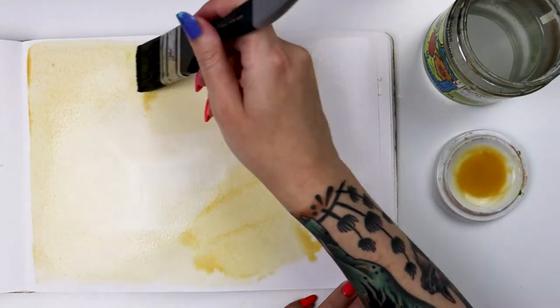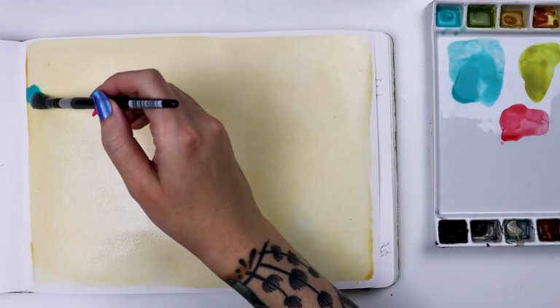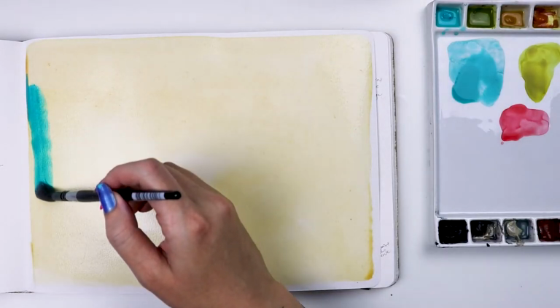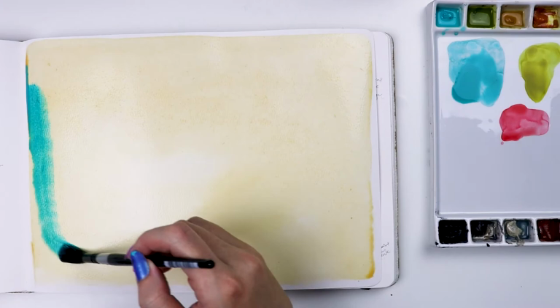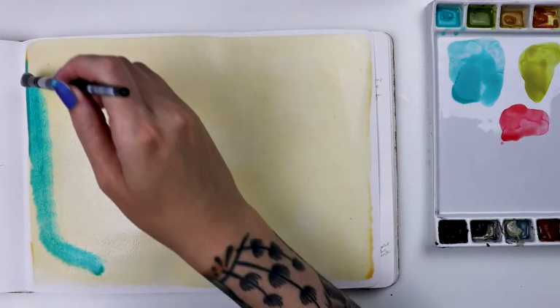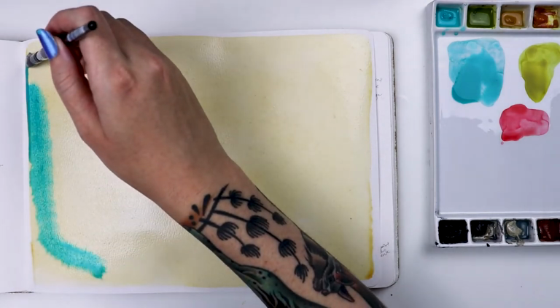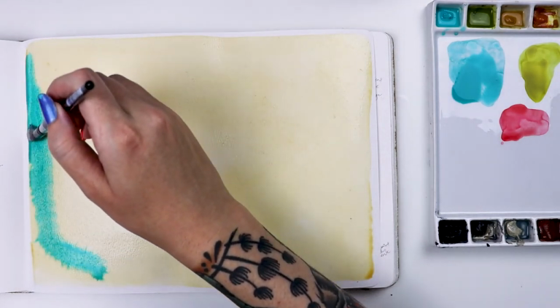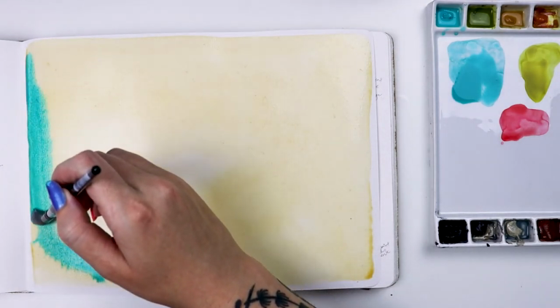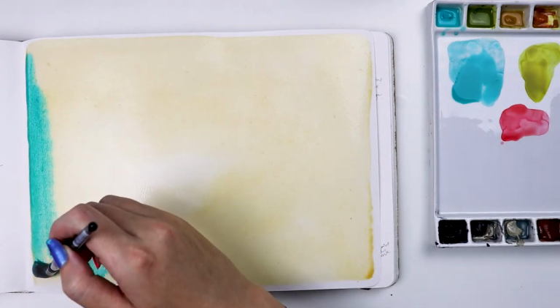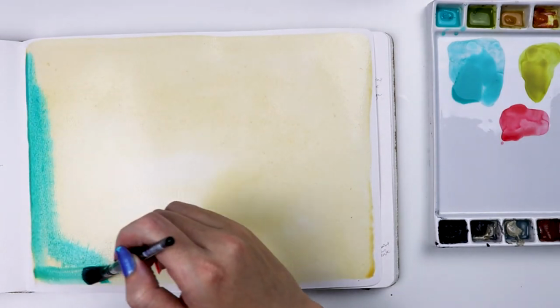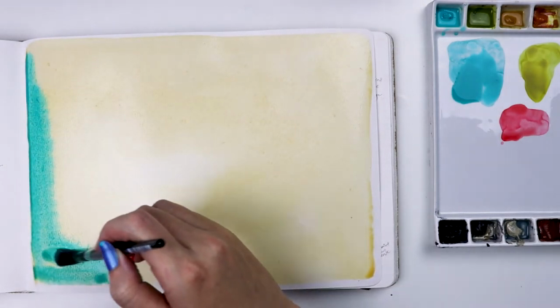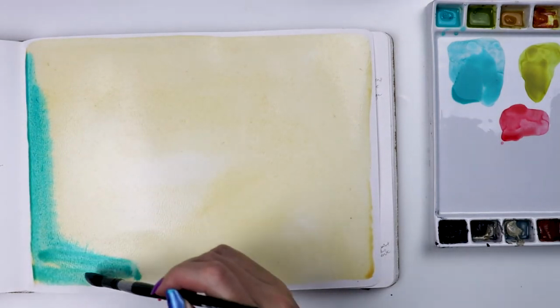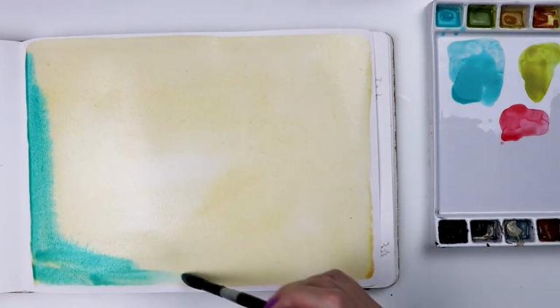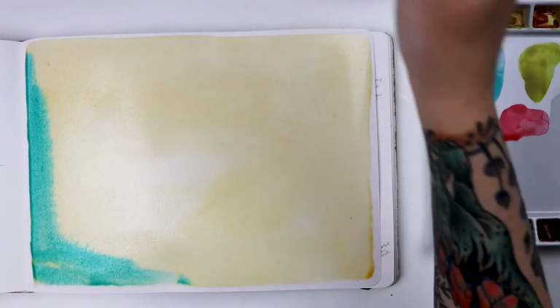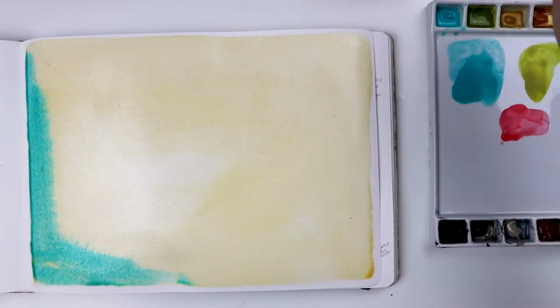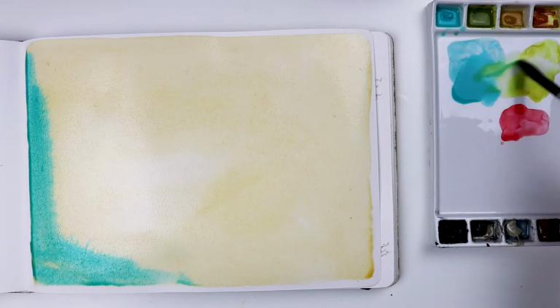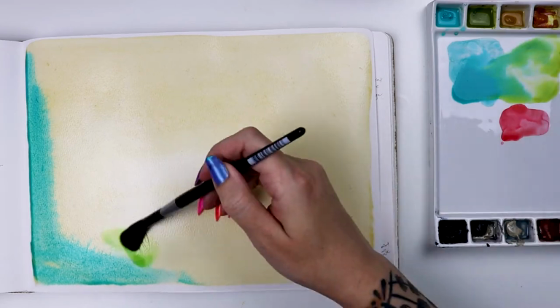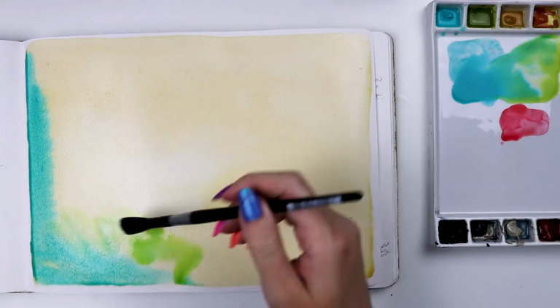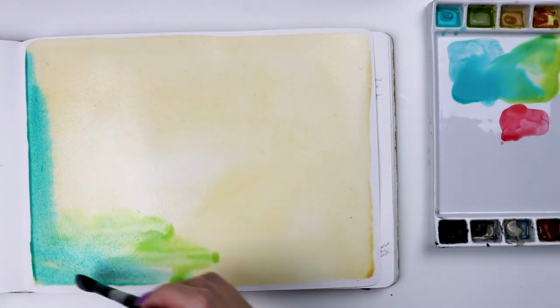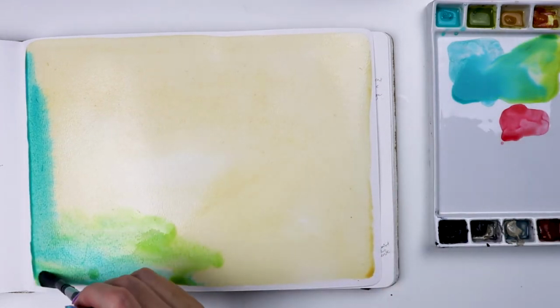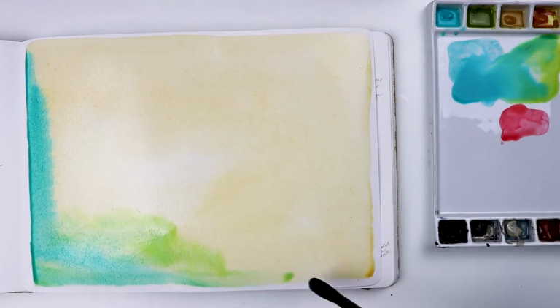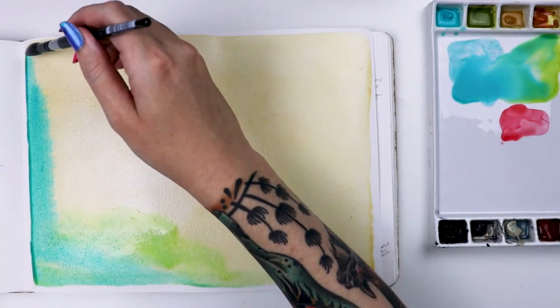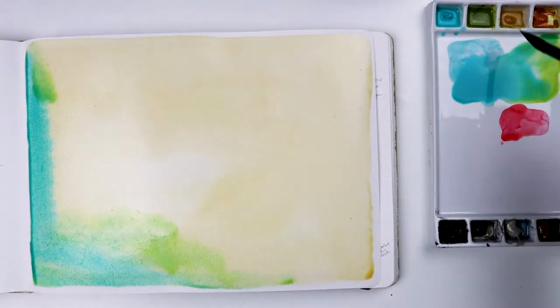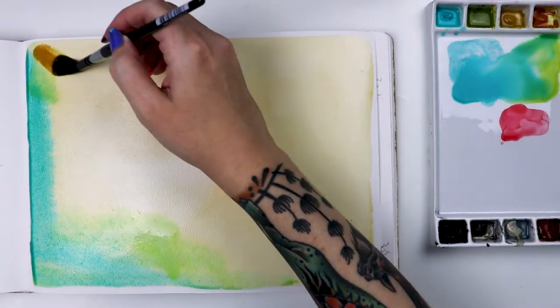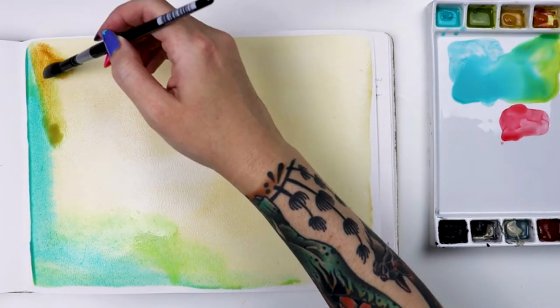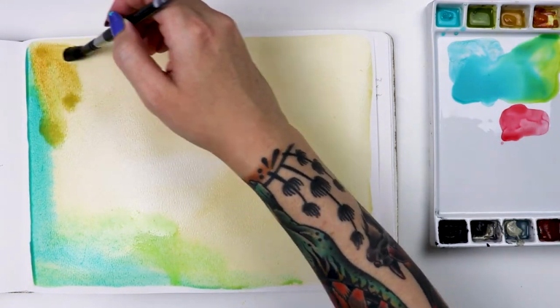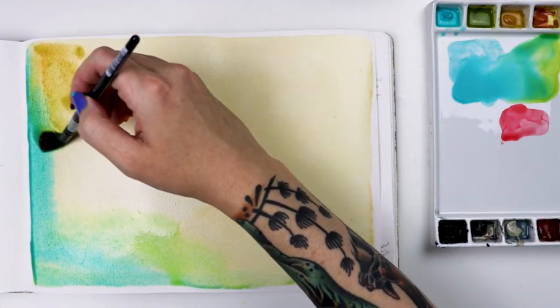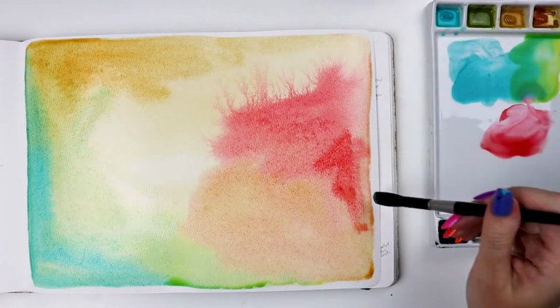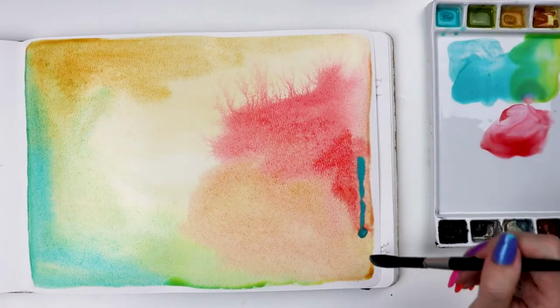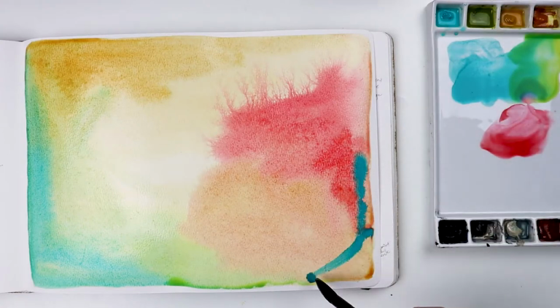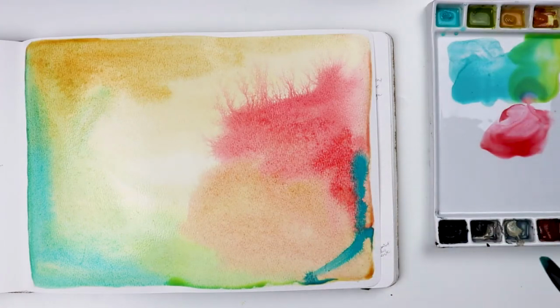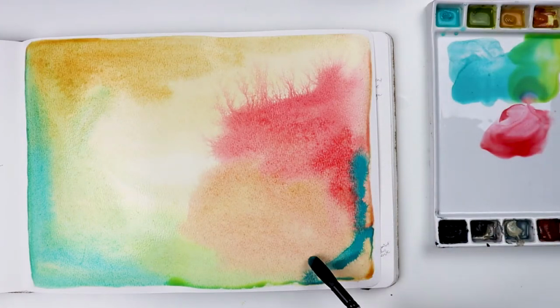But let's have a little fun with this jumbo round. It holds a generosity of paint, so it's the perfect tool for getting all those fun watercolor-y effects. It's crucial that our surface have plenty of moisture on it so our color can spread out in interesting ways.